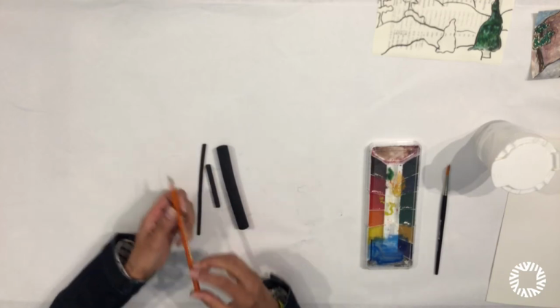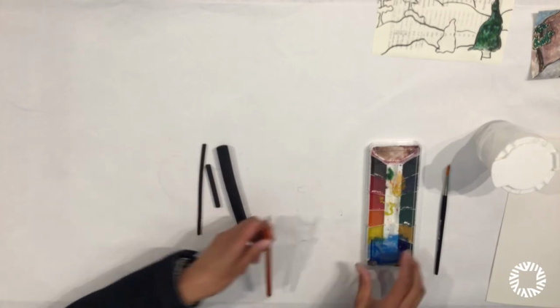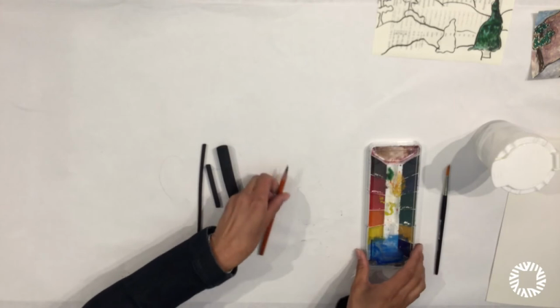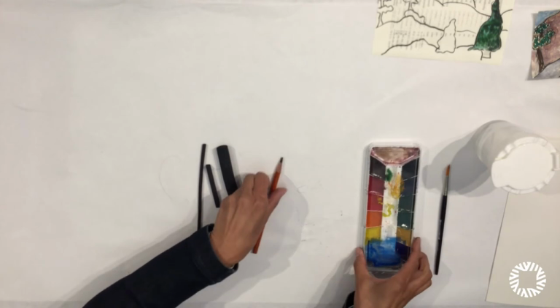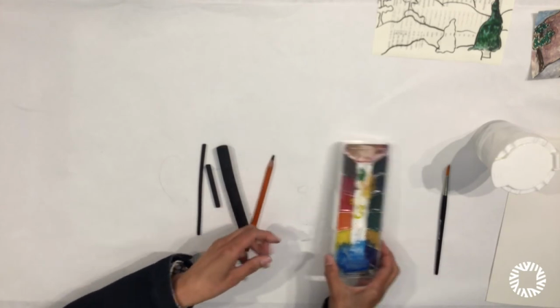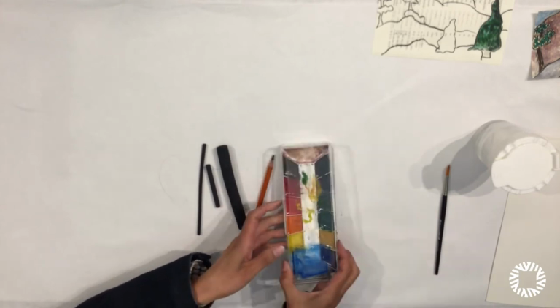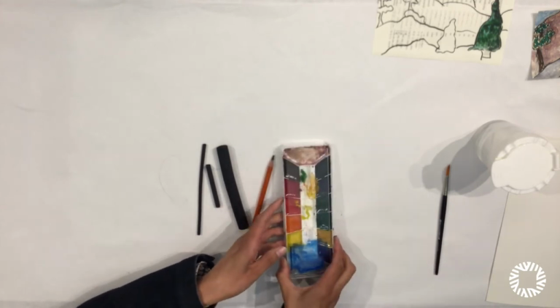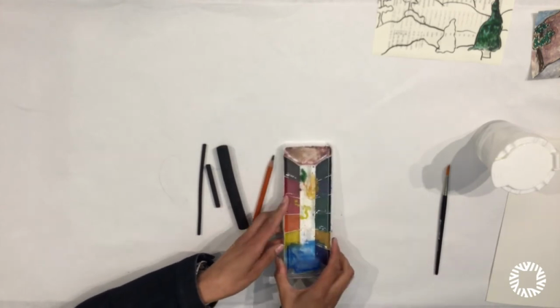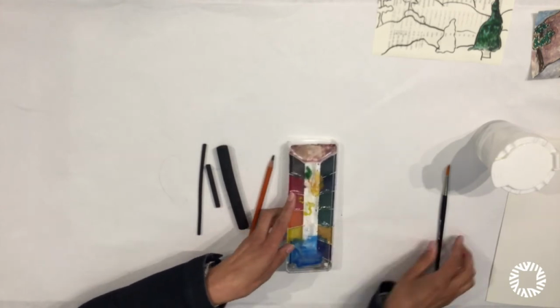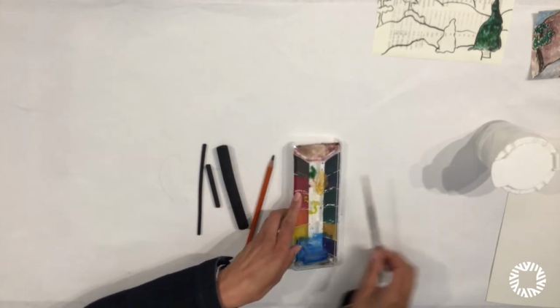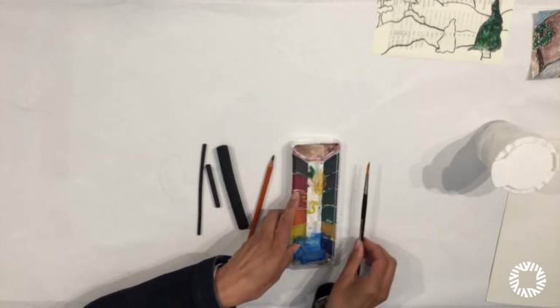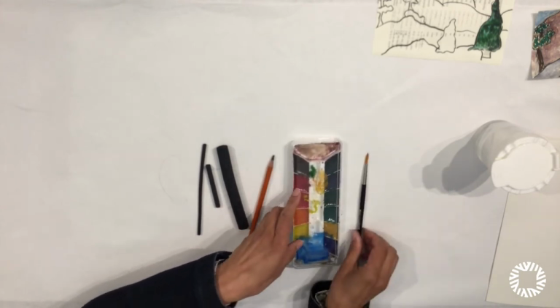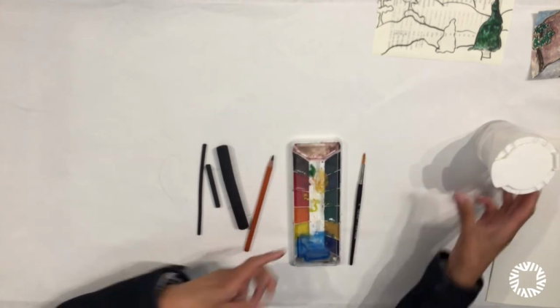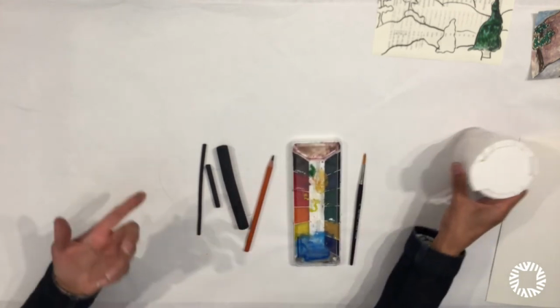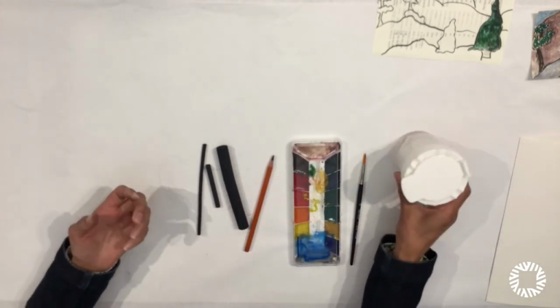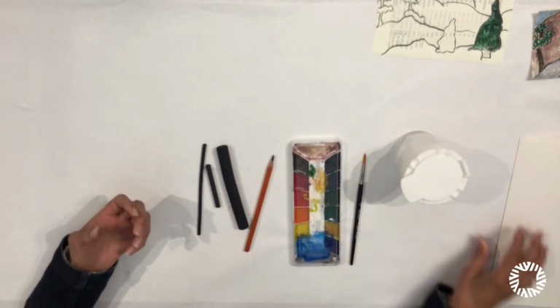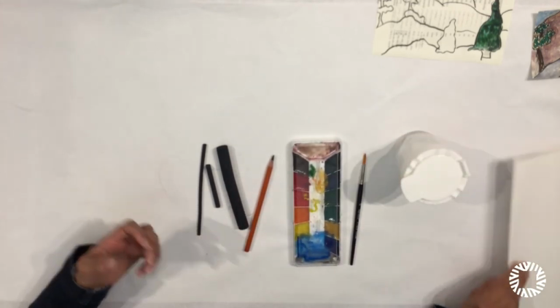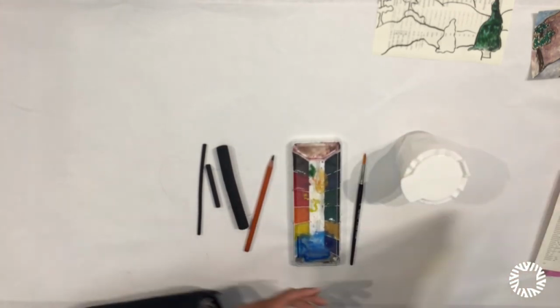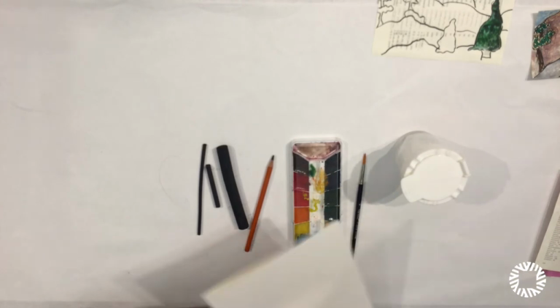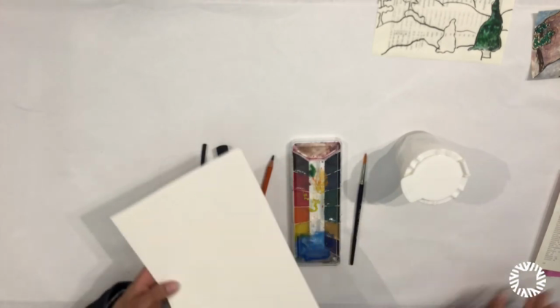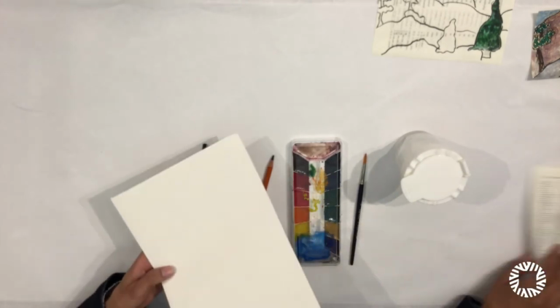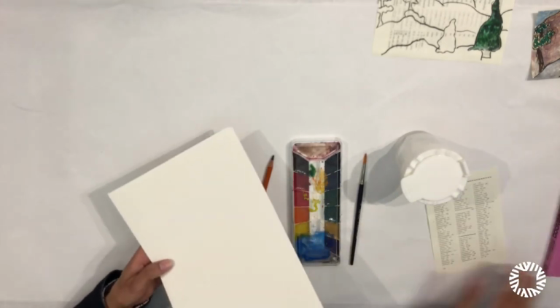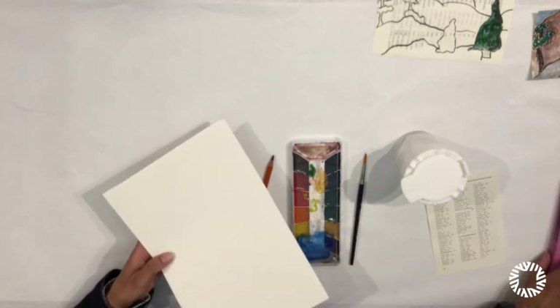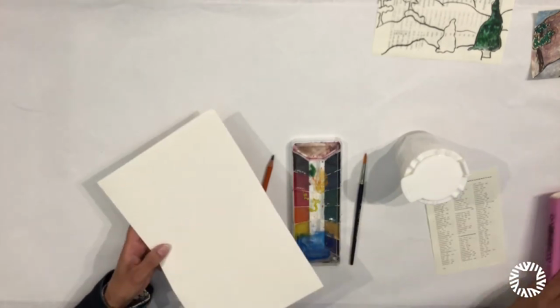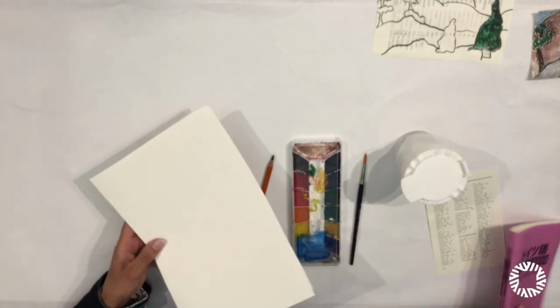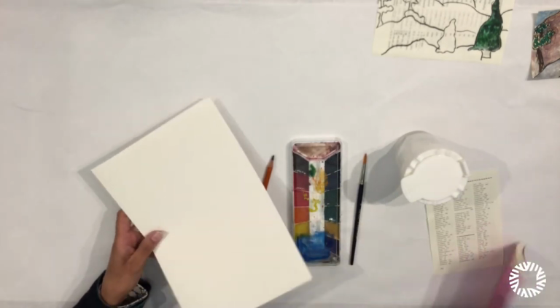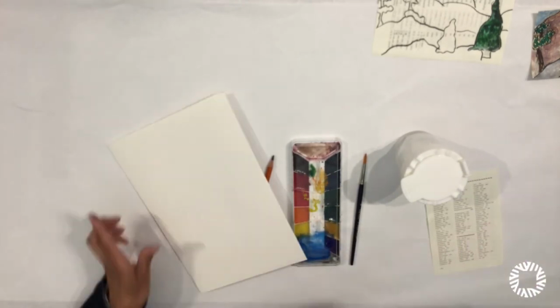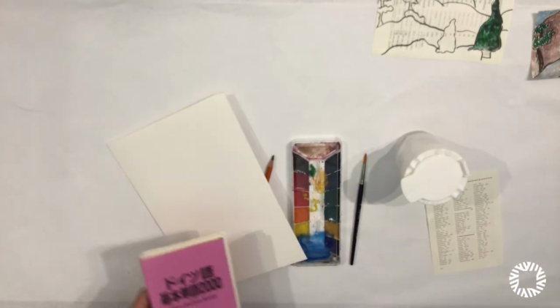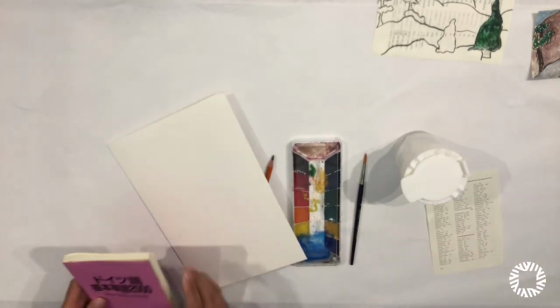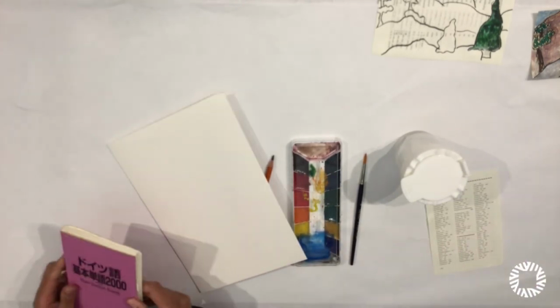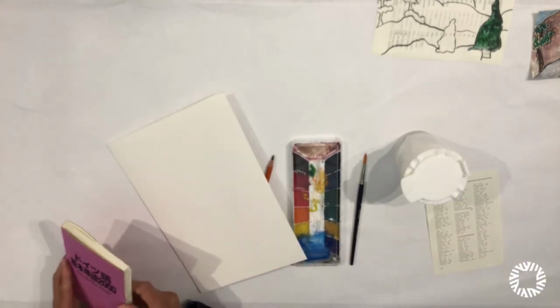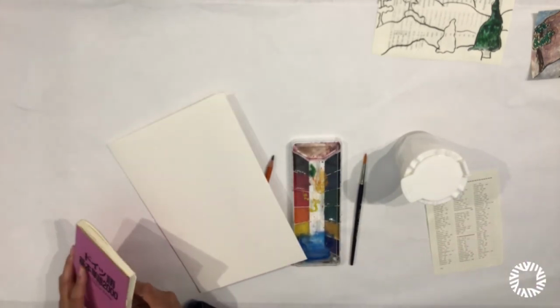We're also going to need watercolor, a paintbrush, some water, and paper. You can use any kind of paper you want.